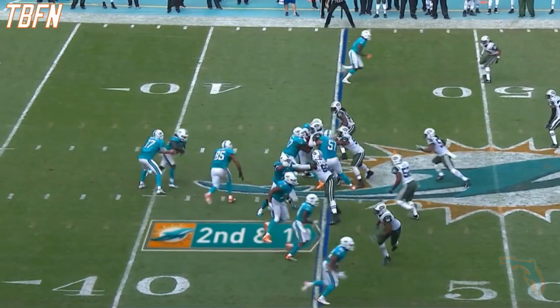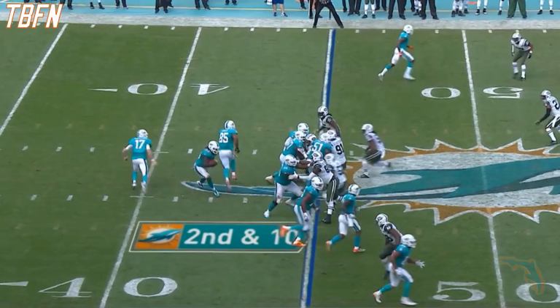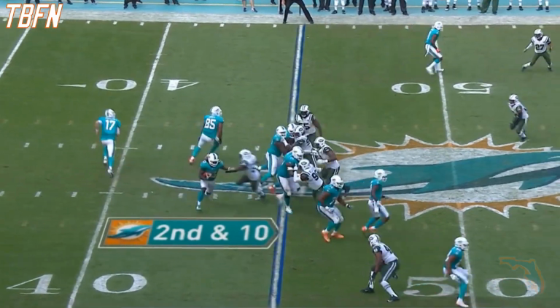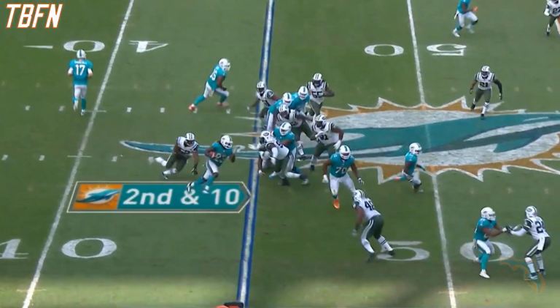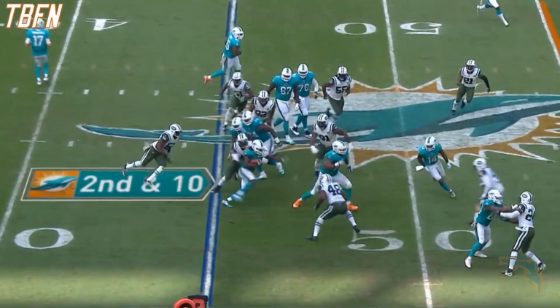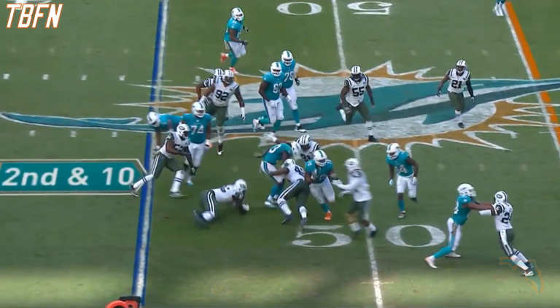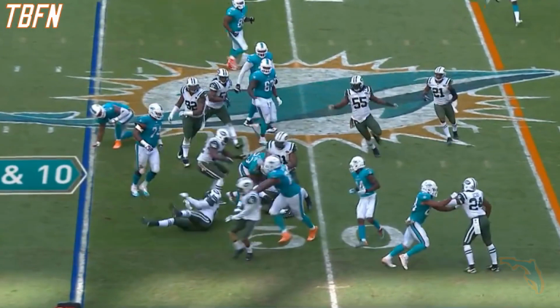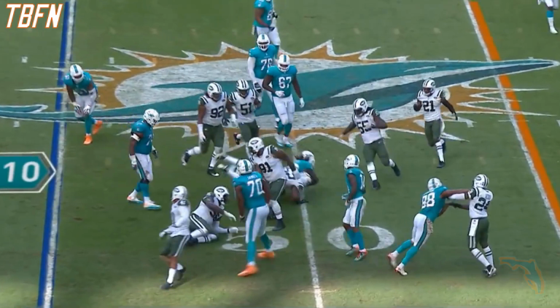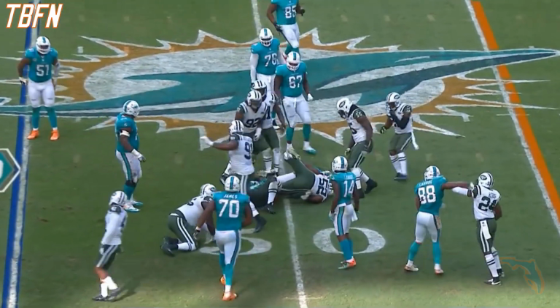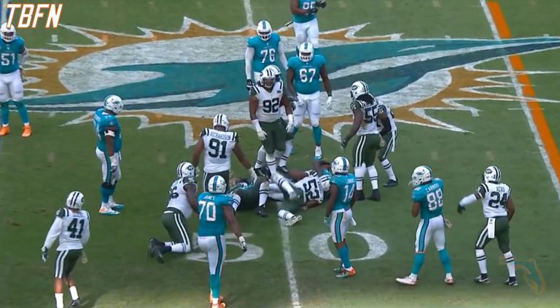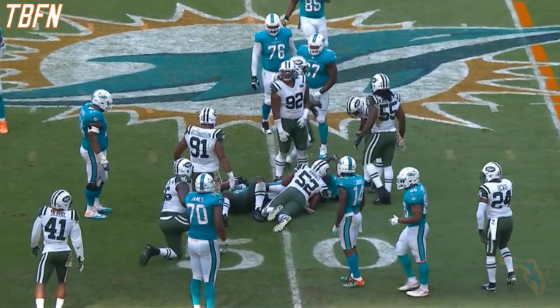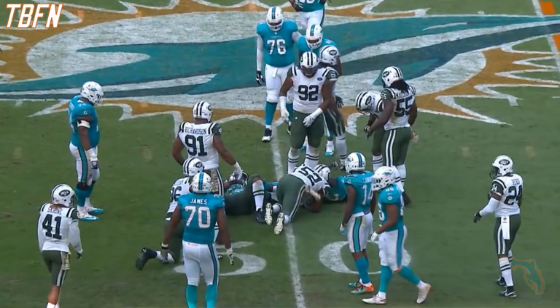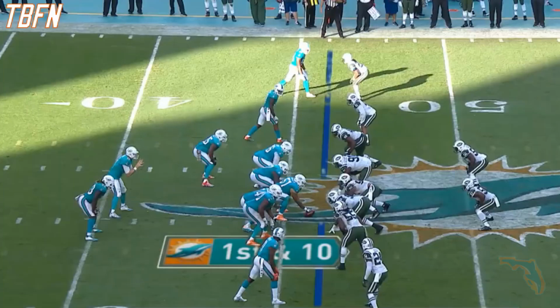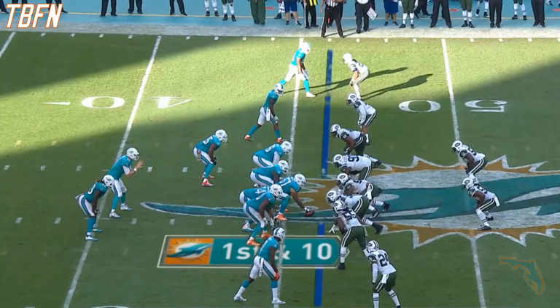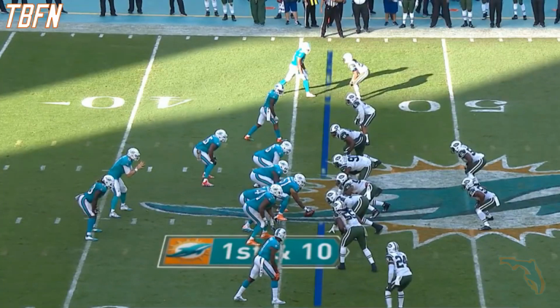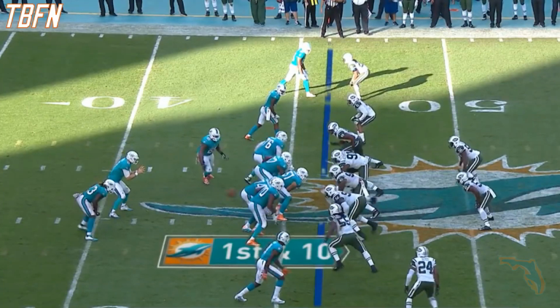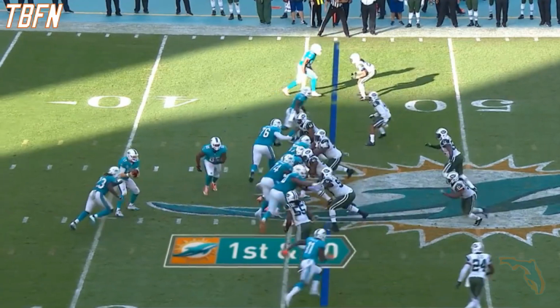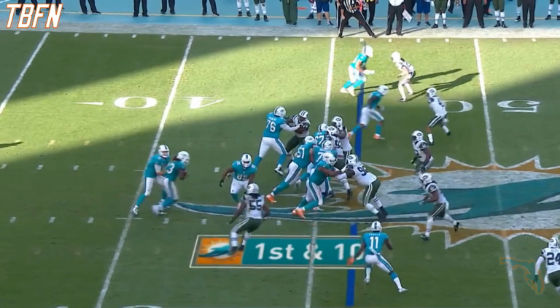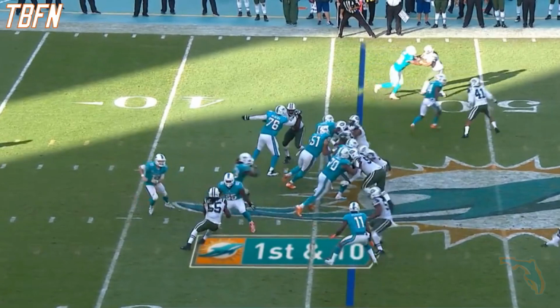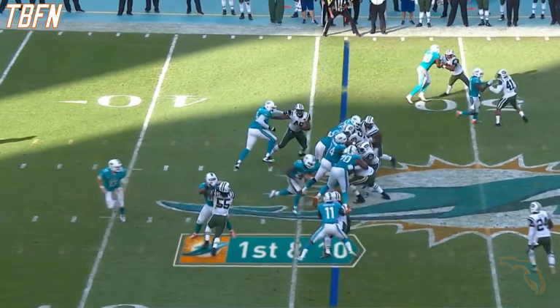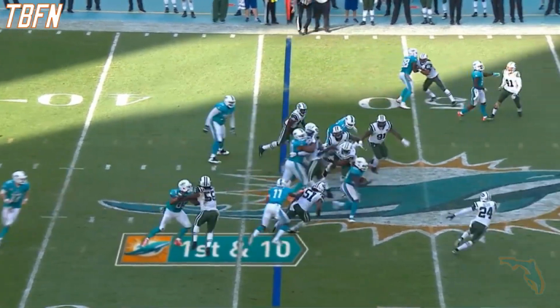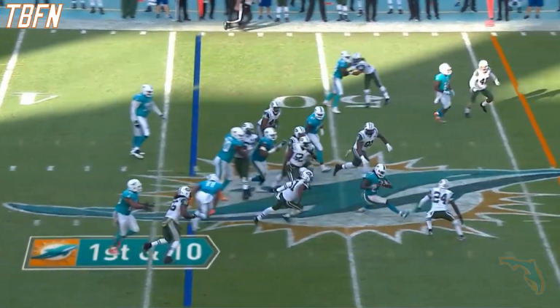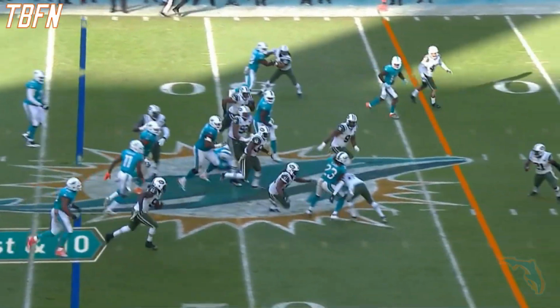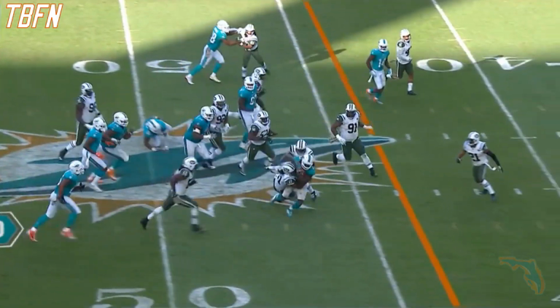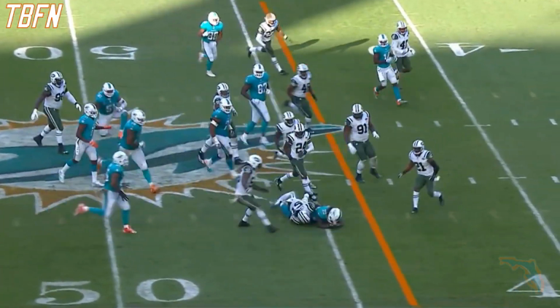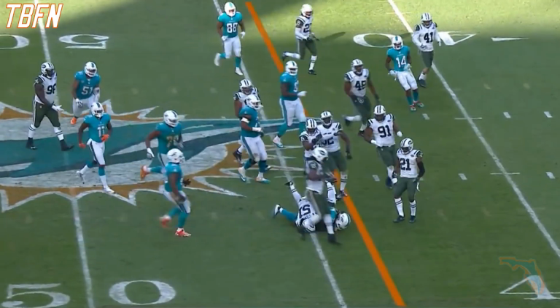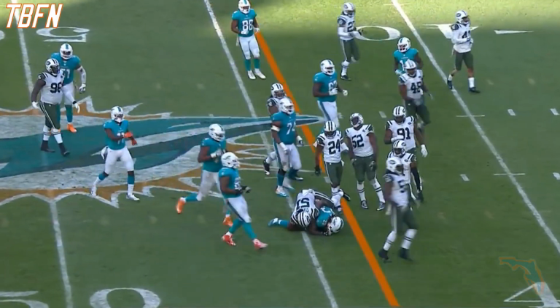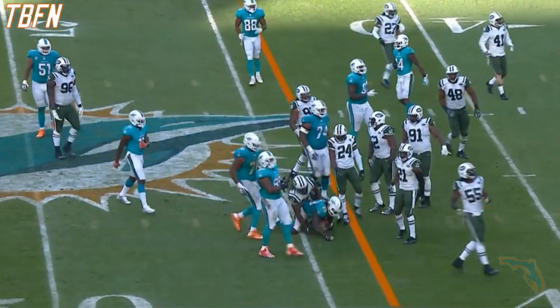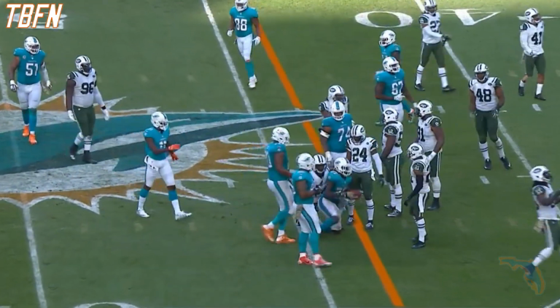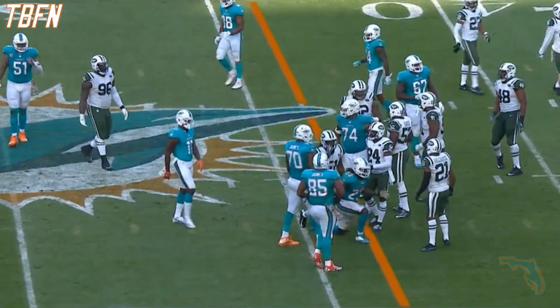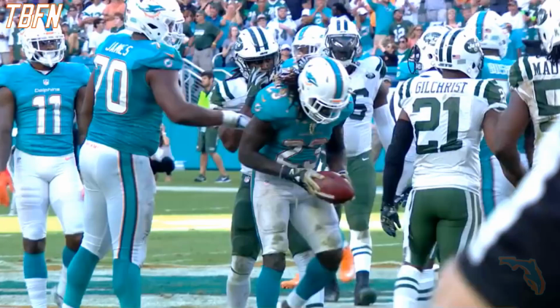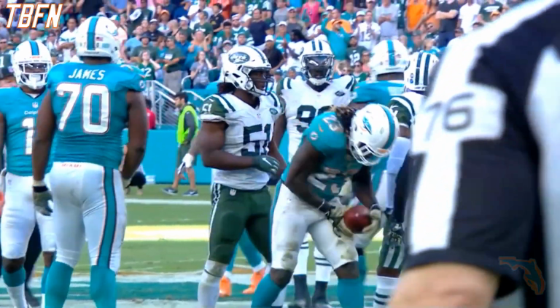Second and ten, and this is Ajayi, Ajayi to midfield. Jets with two timeouts remaining. They'll give this to Ajayi, and Ajayi breaks free across midfield to the 45 of the Jets.